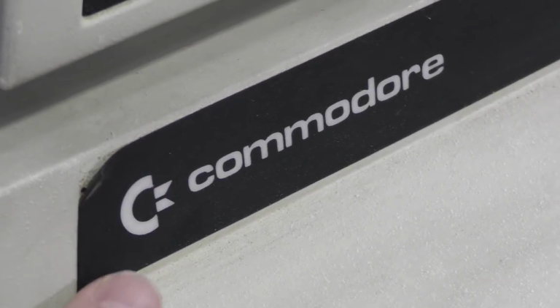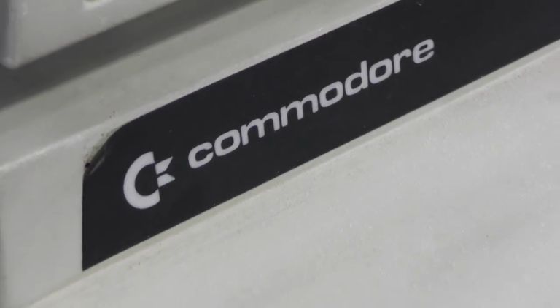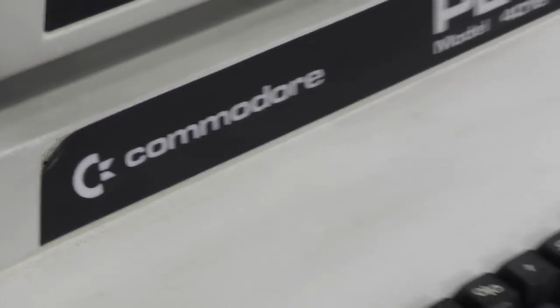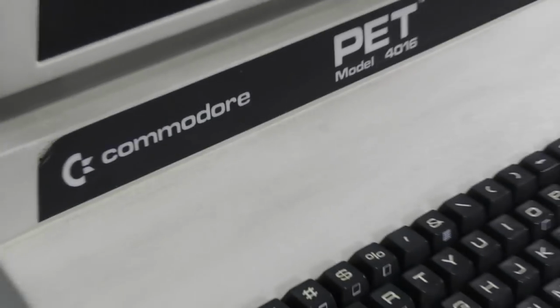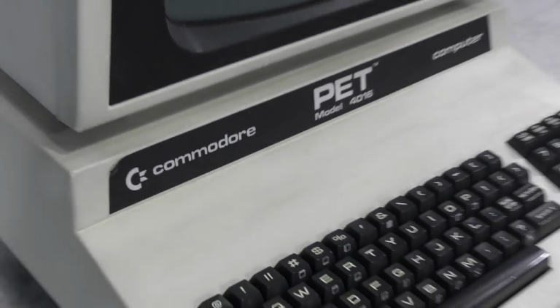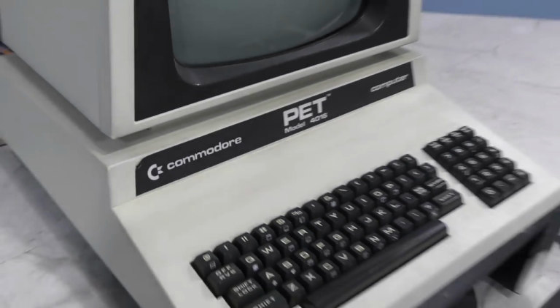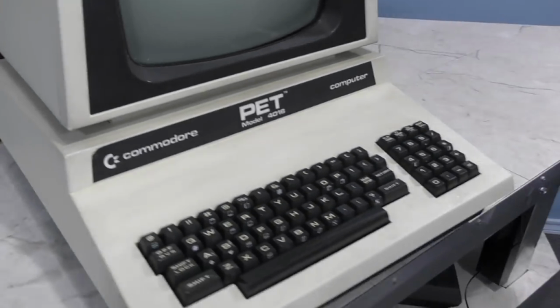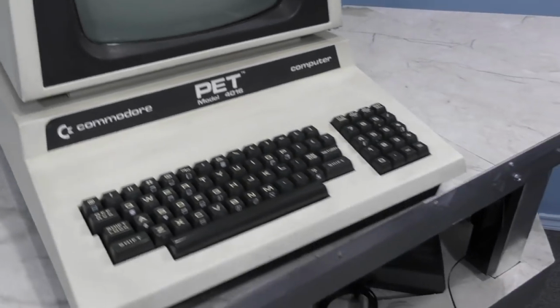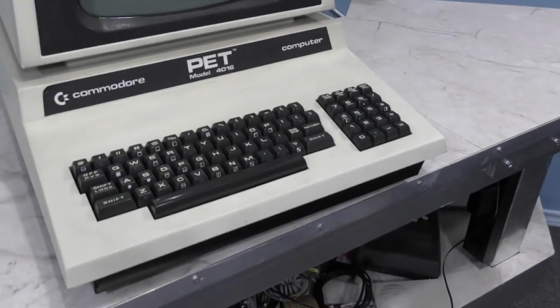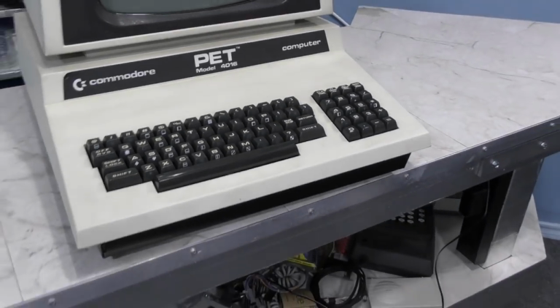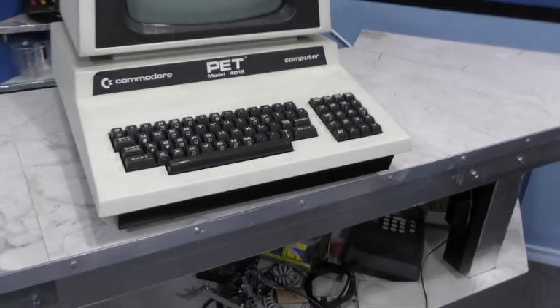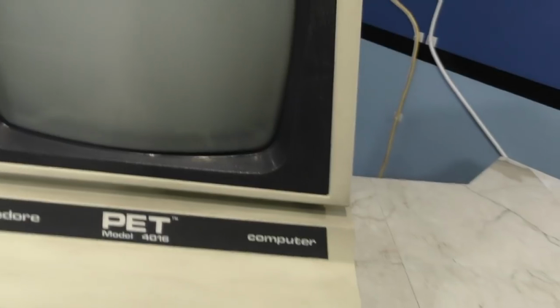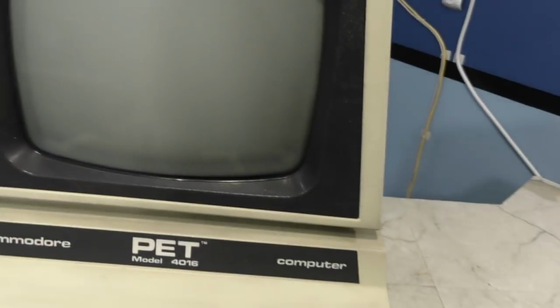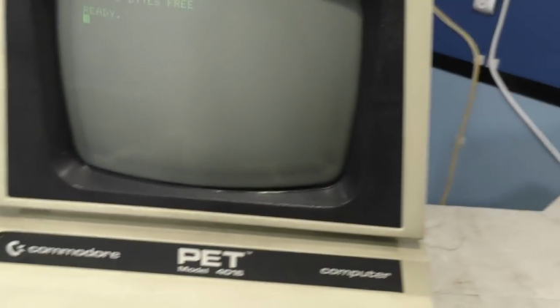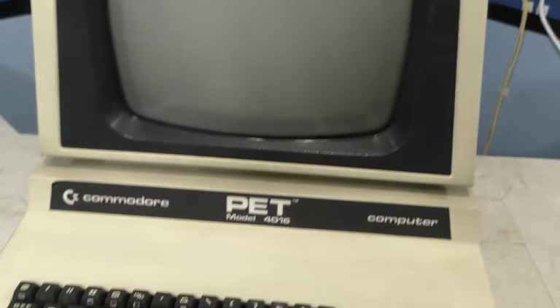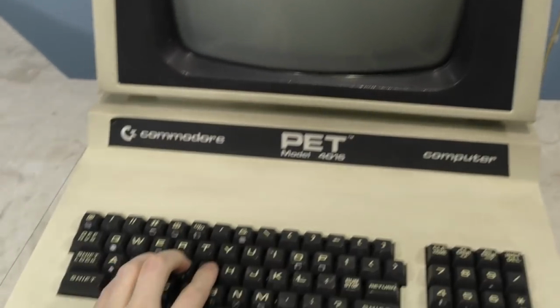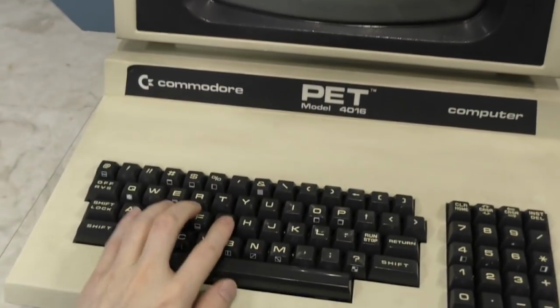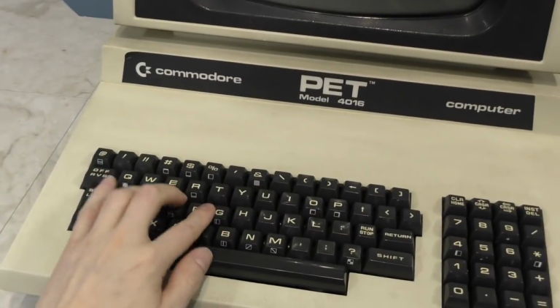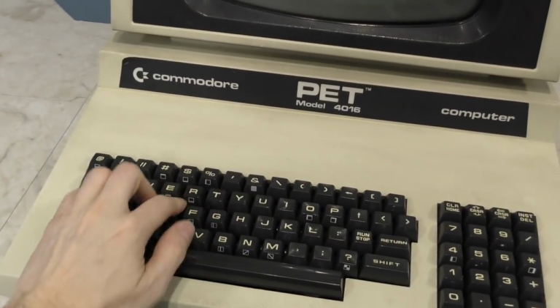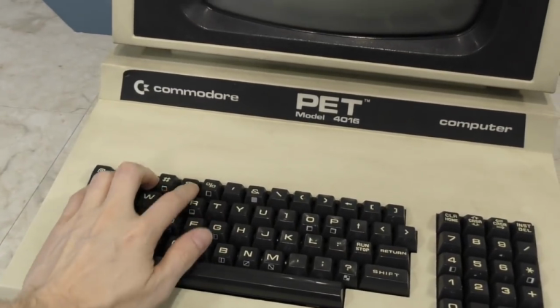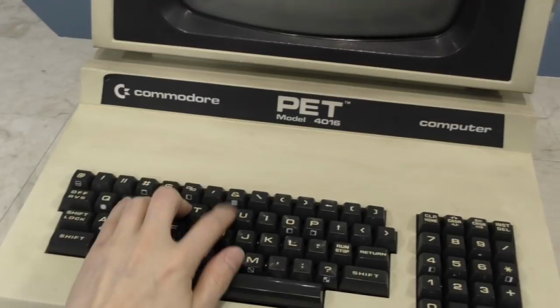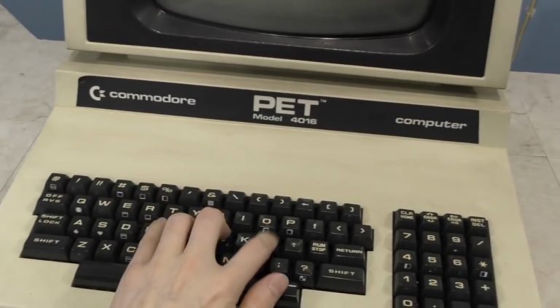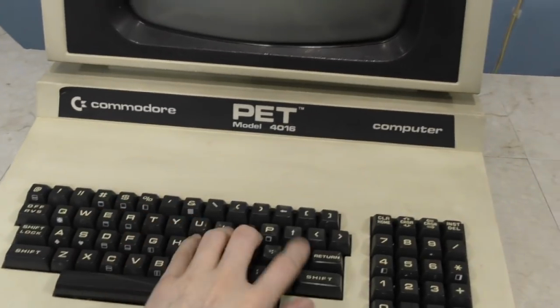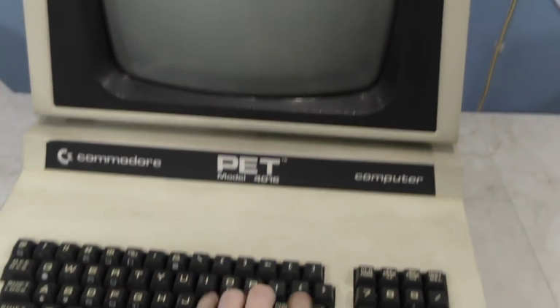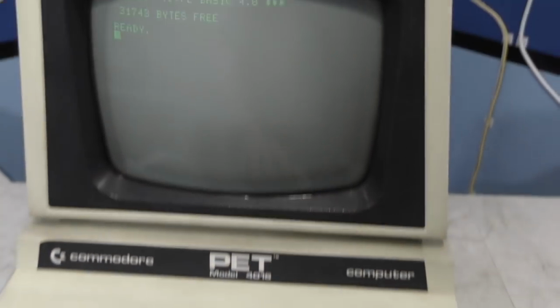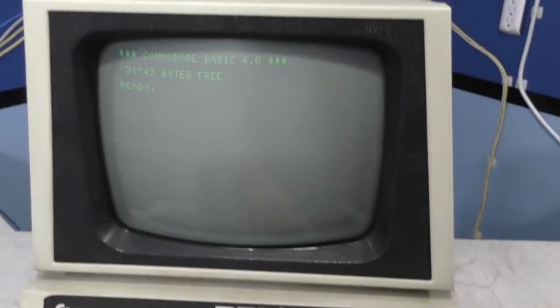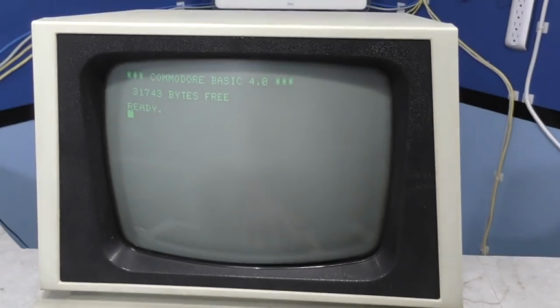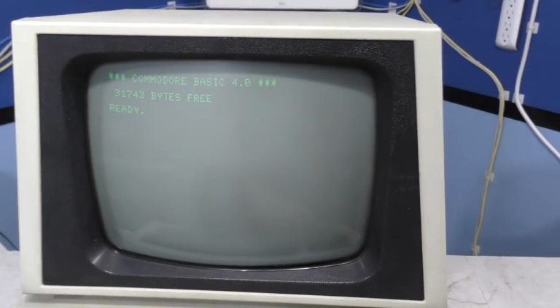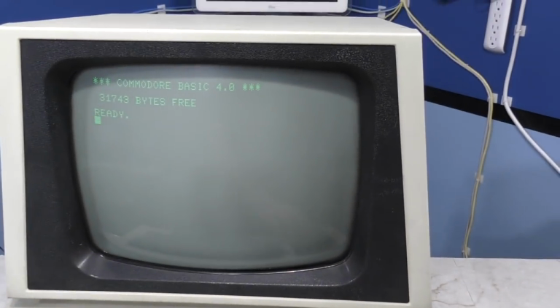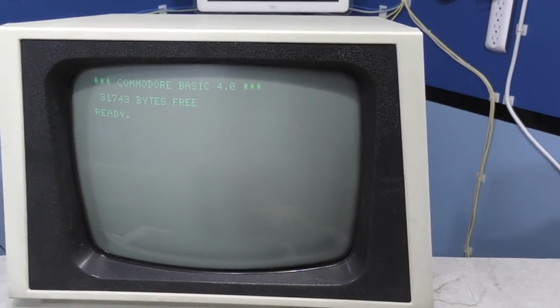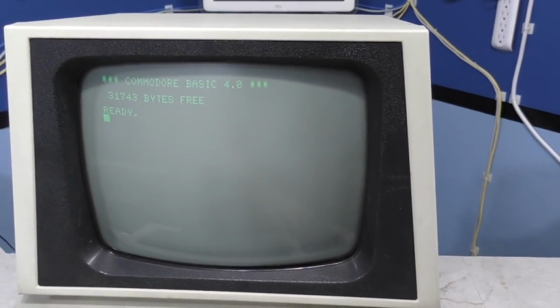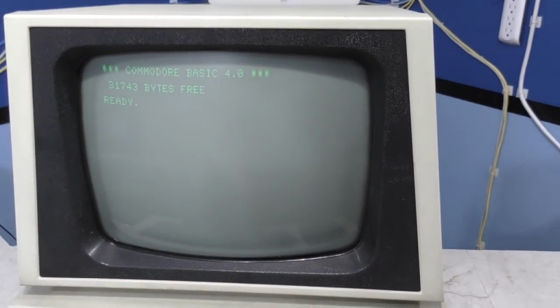This is like the ultimate in collector's items for a Commodore enthusiast. Now I just have to figure out where to put it — maybe my wife will let me keep it in the living room? A big thanks to Noah.